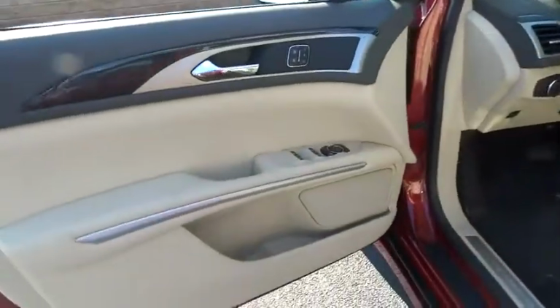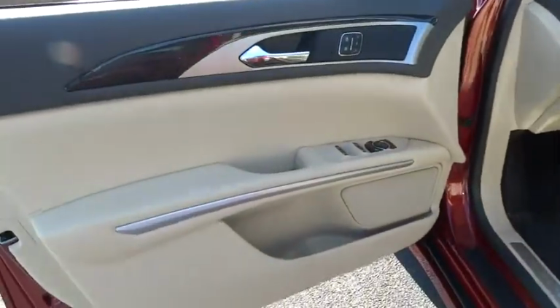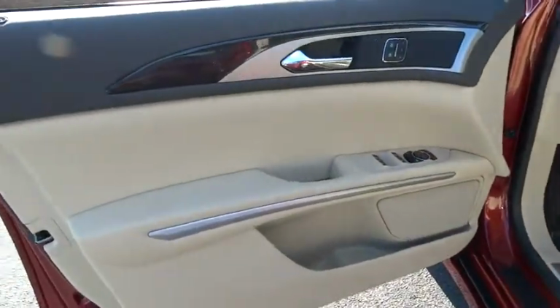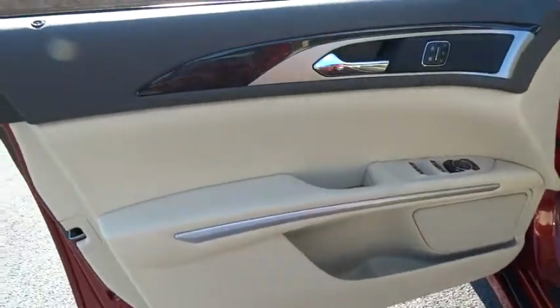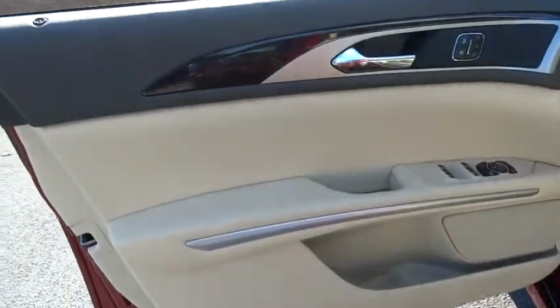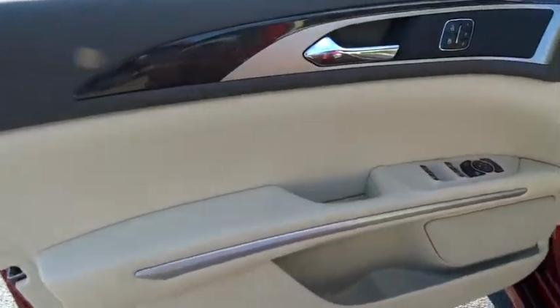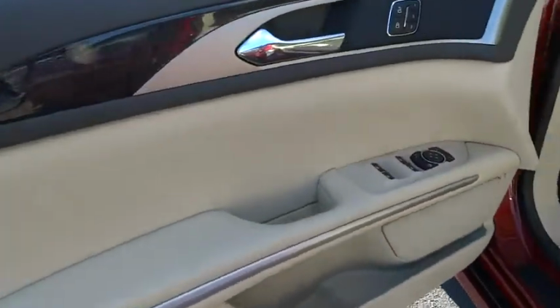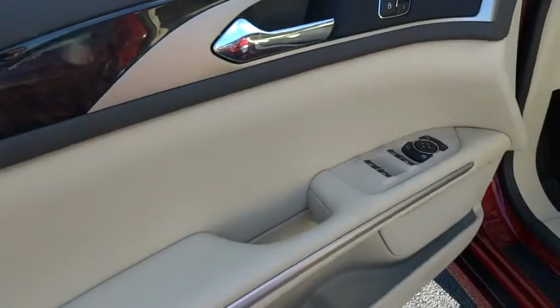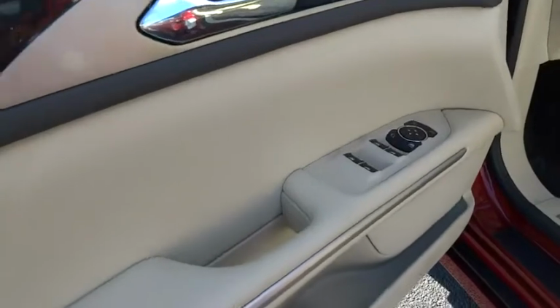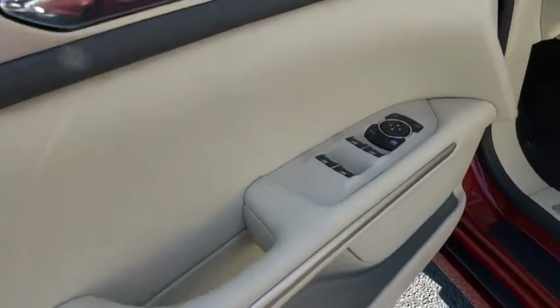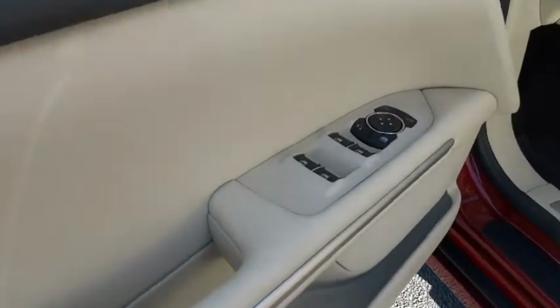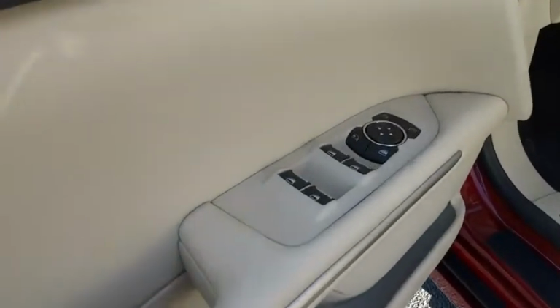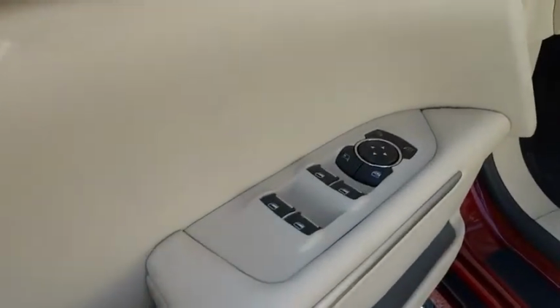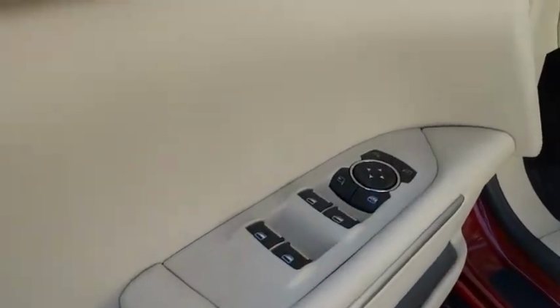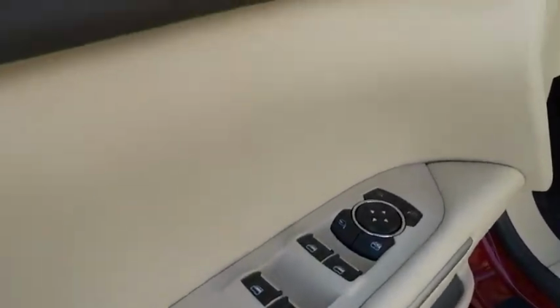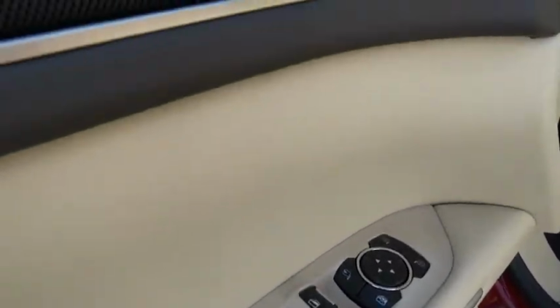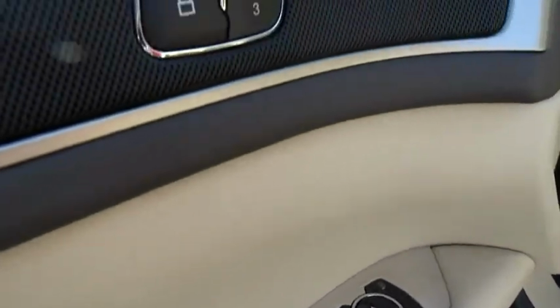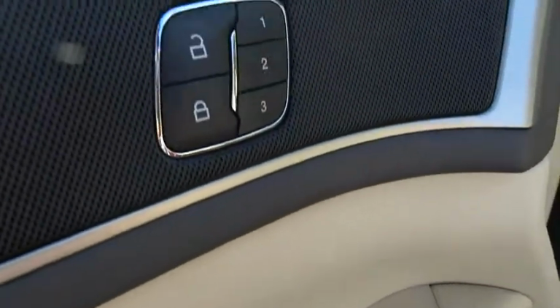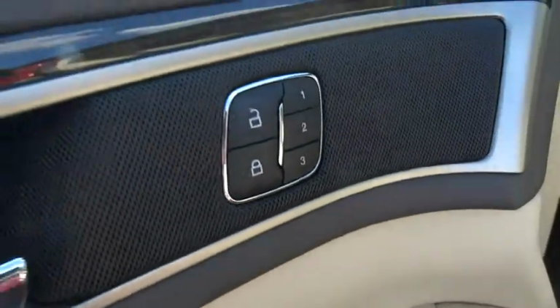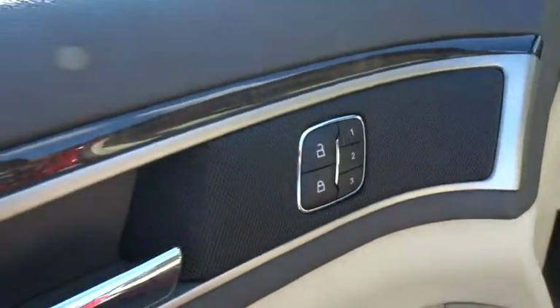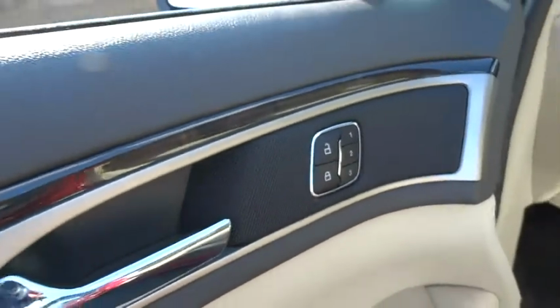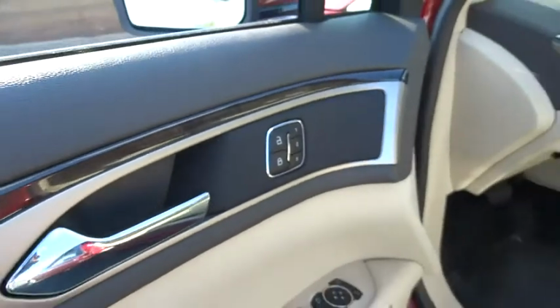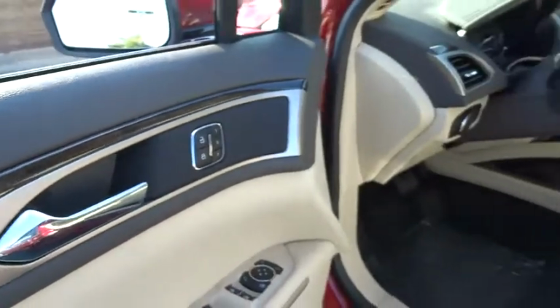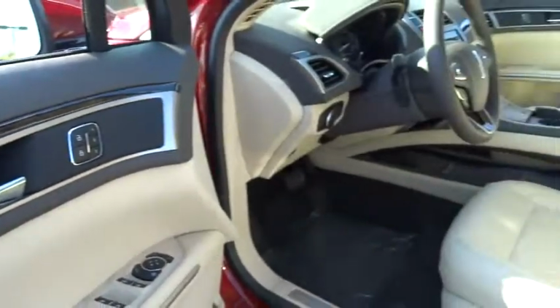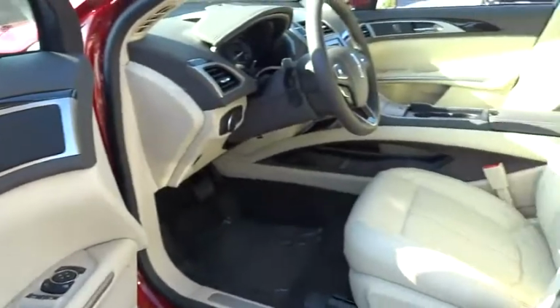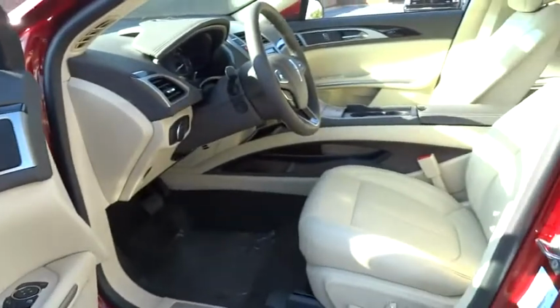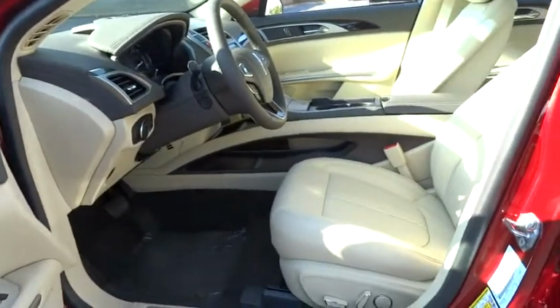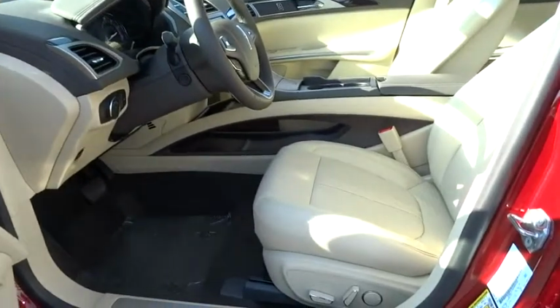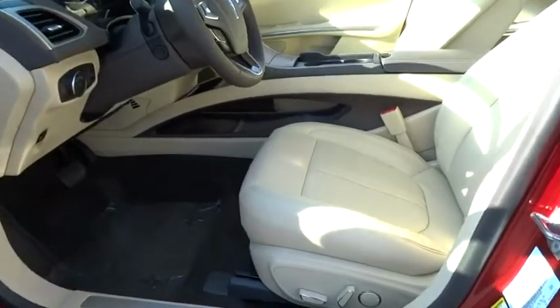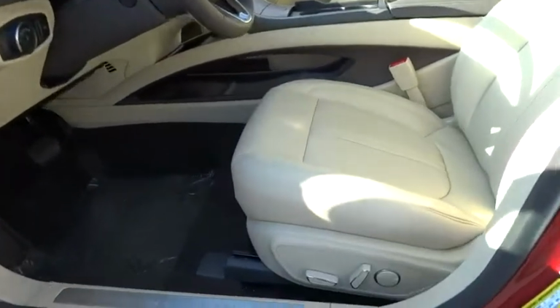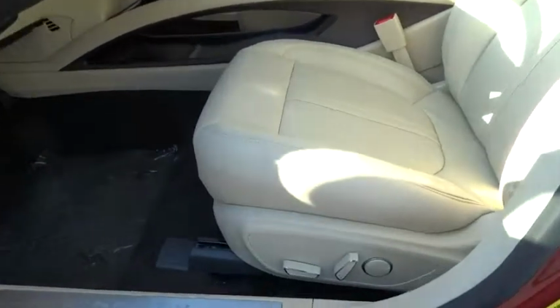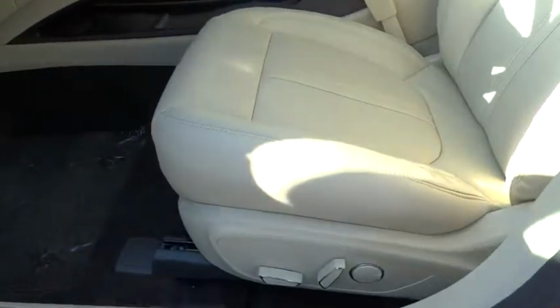Keyless start, auto dimming rear view mirror, four-wheel disc brakes, floor mats, universal garage door opener, climate control, premium sound system, AM FM stereo radio.